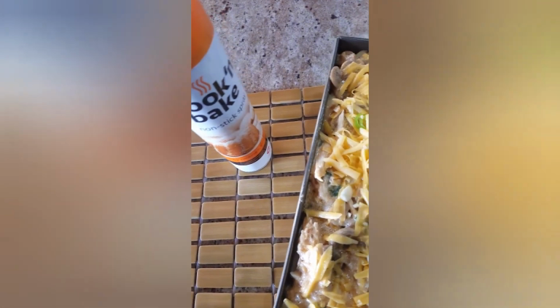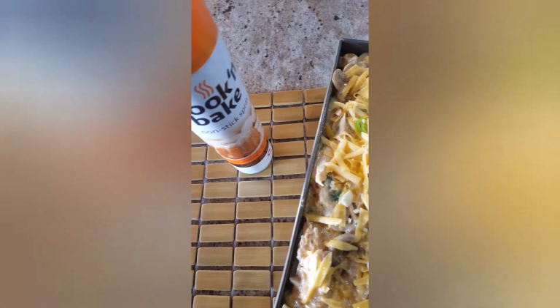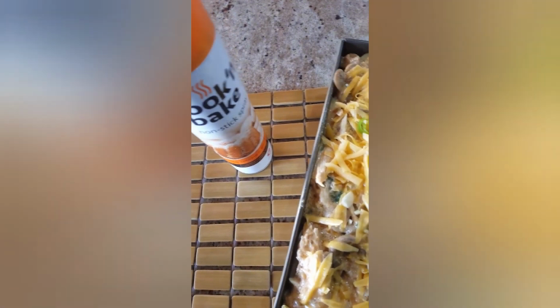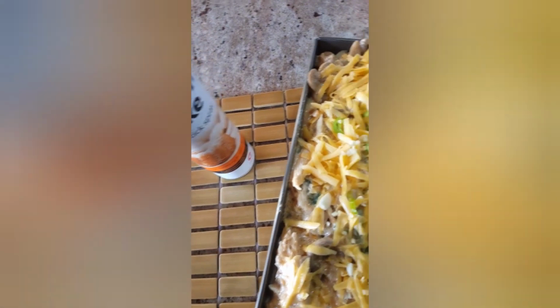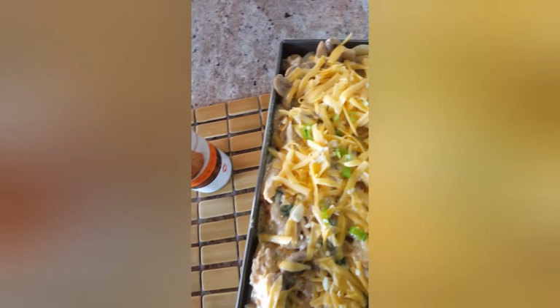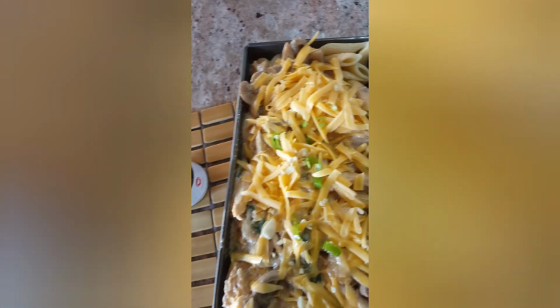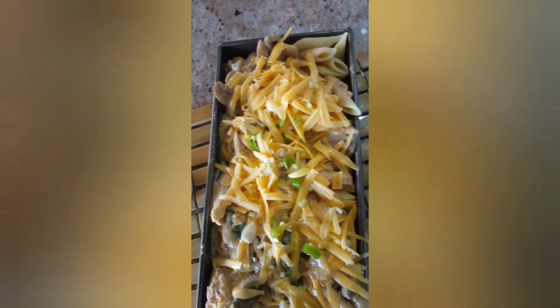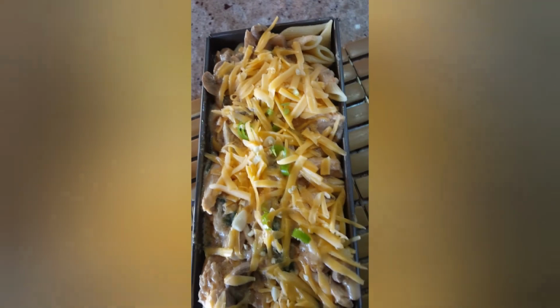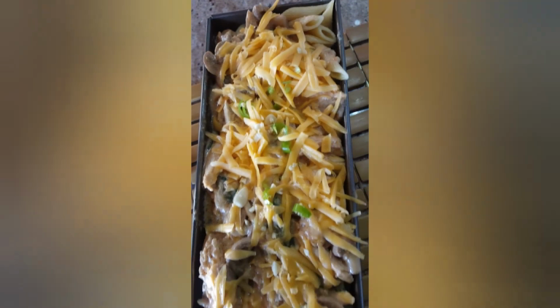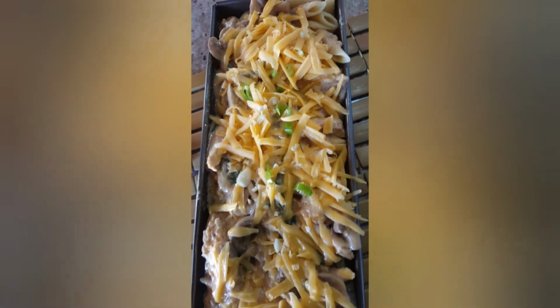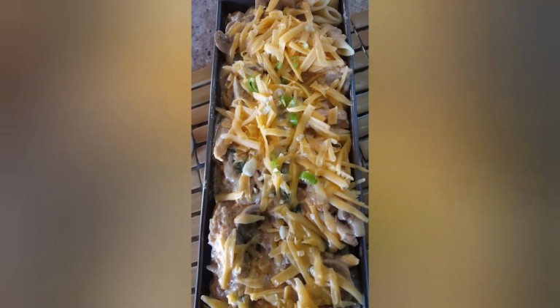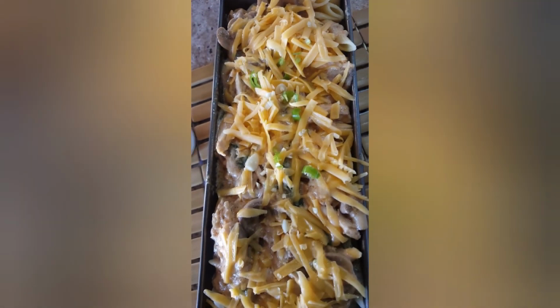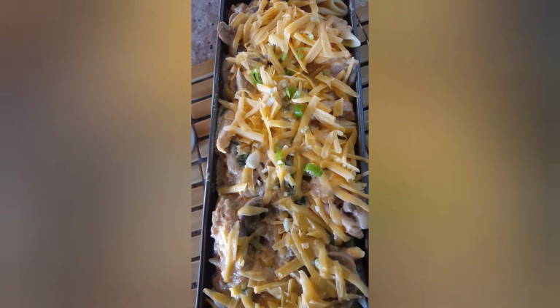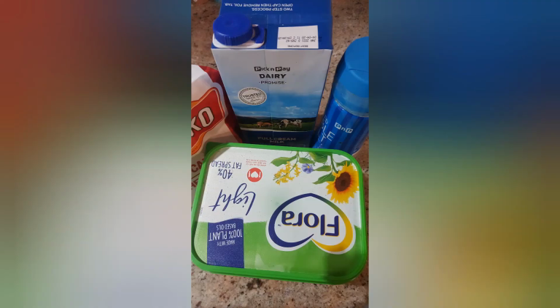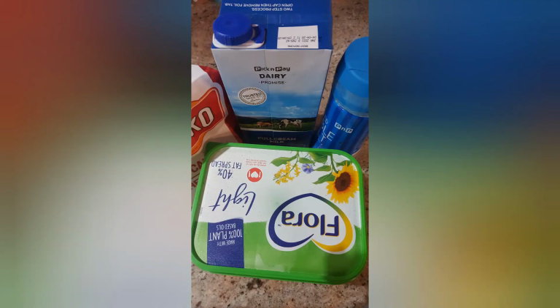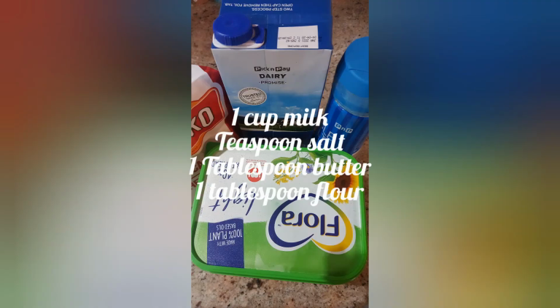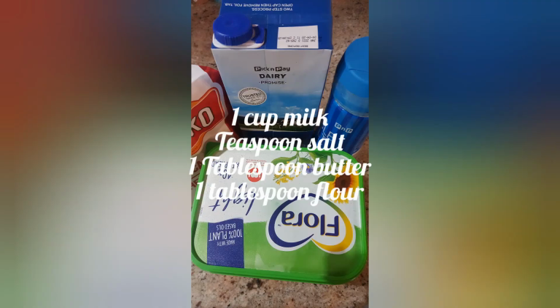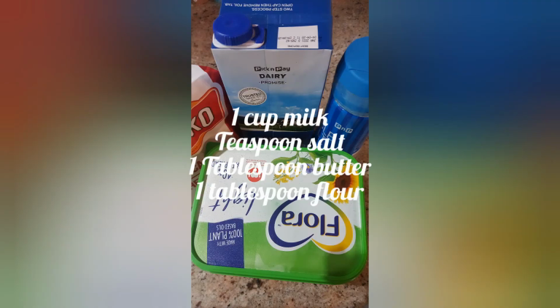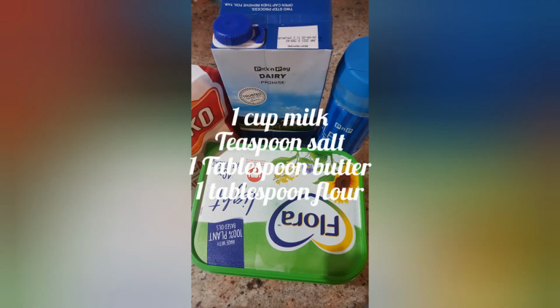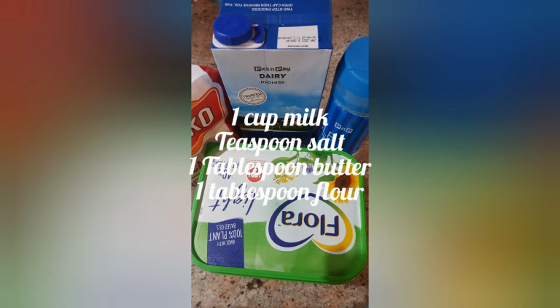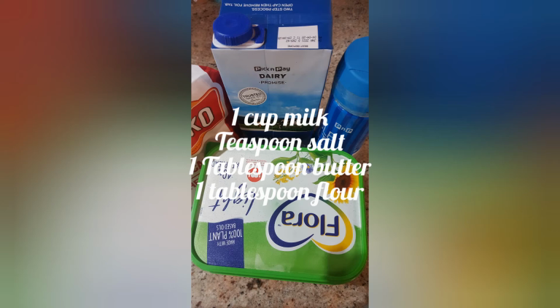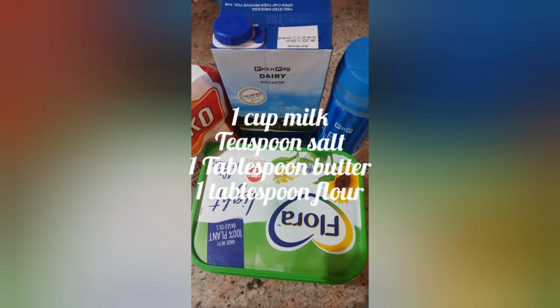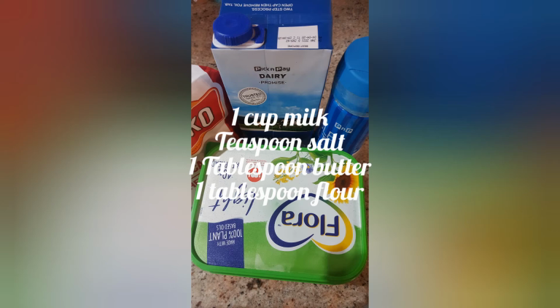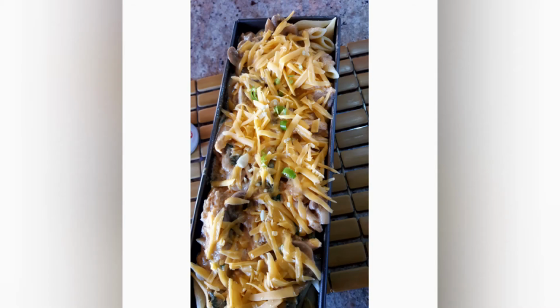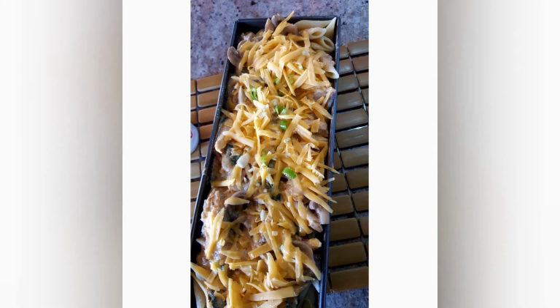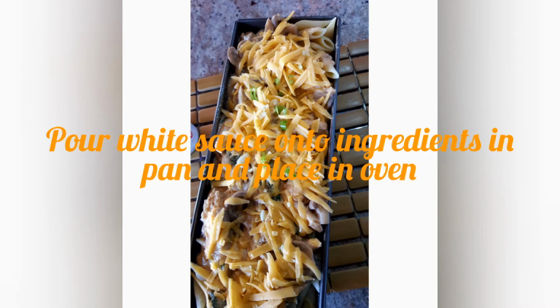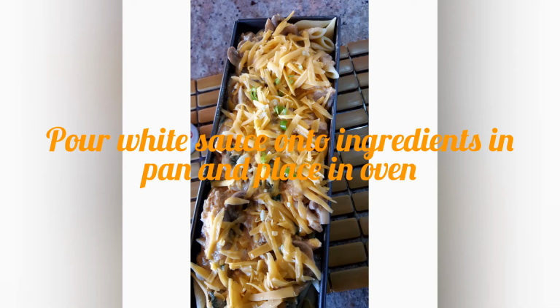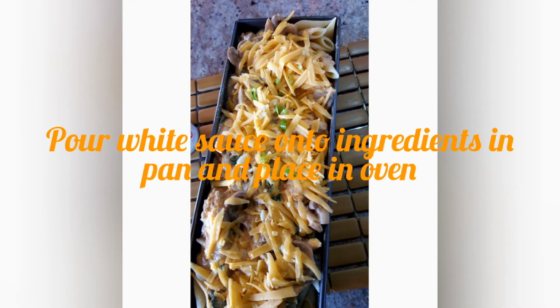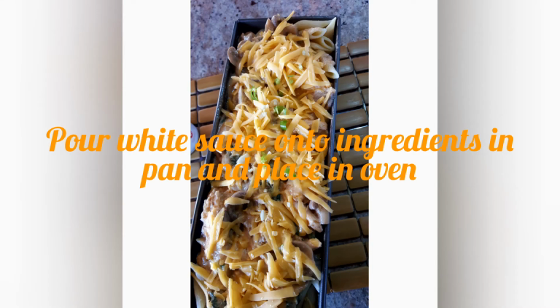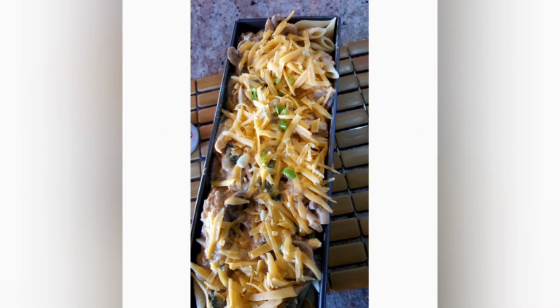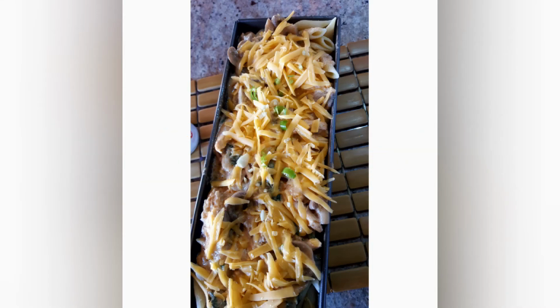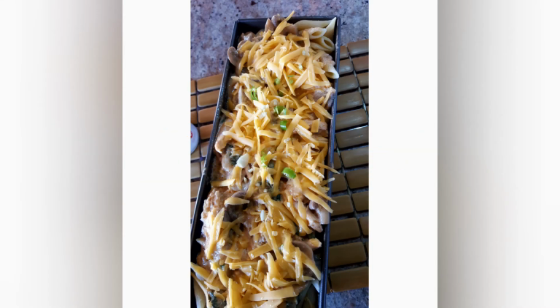I am going to need flour, butter, salt and some milk. [Singing]